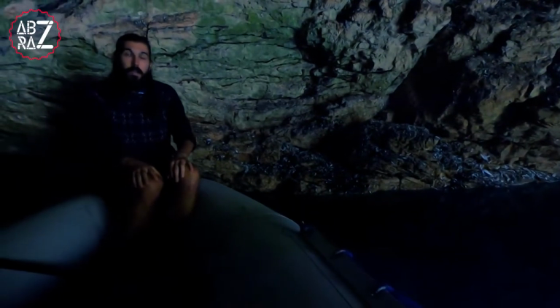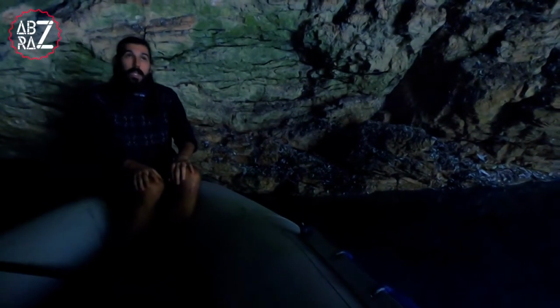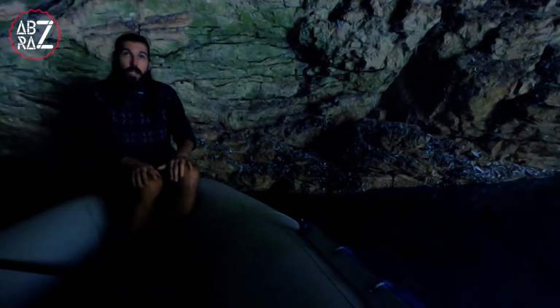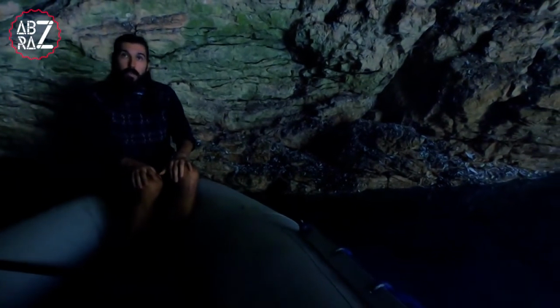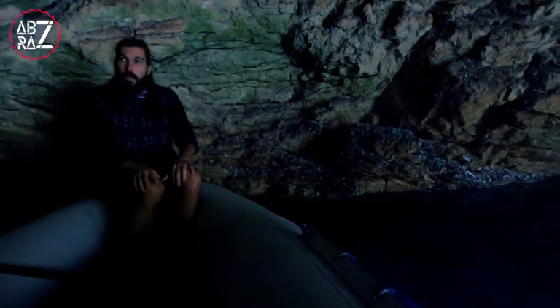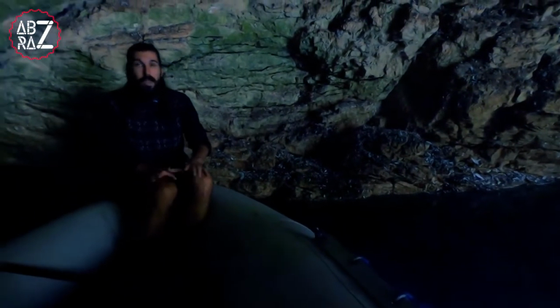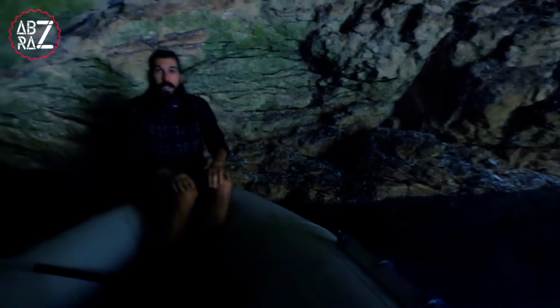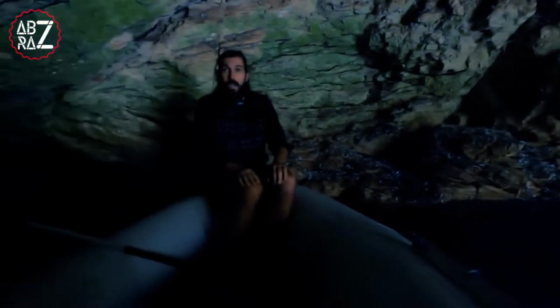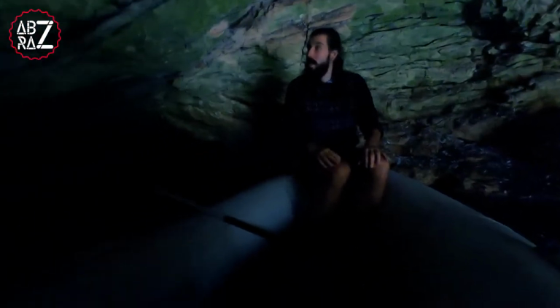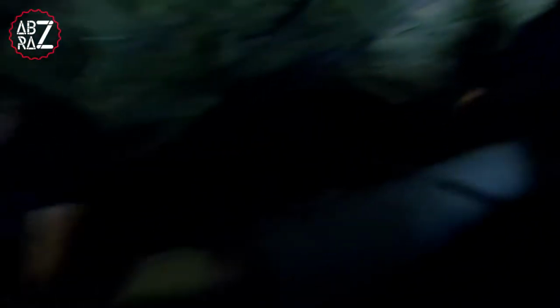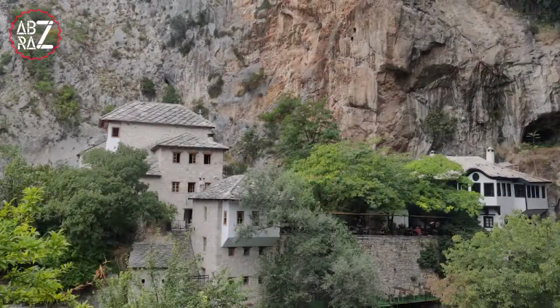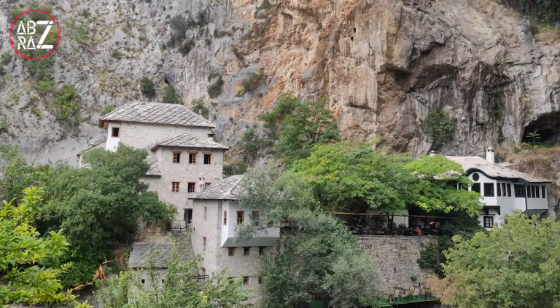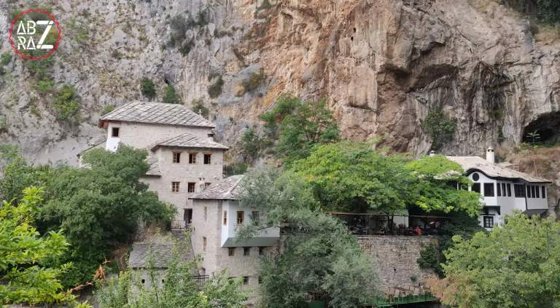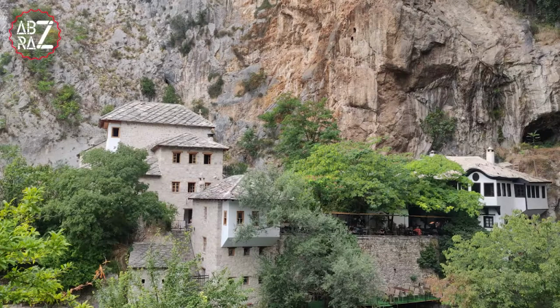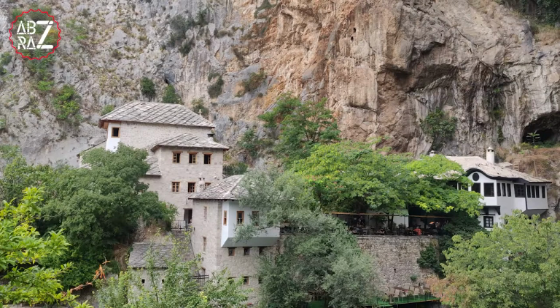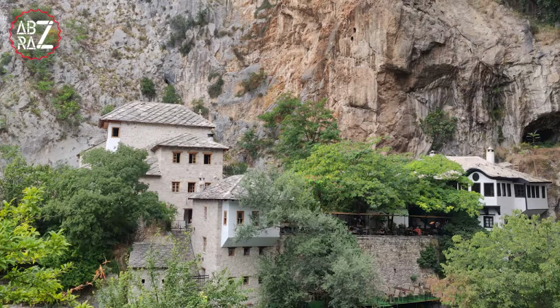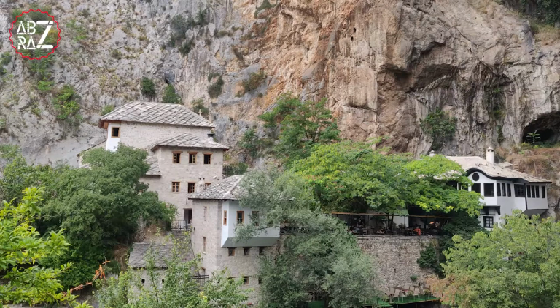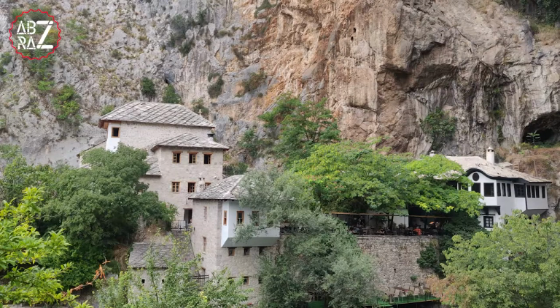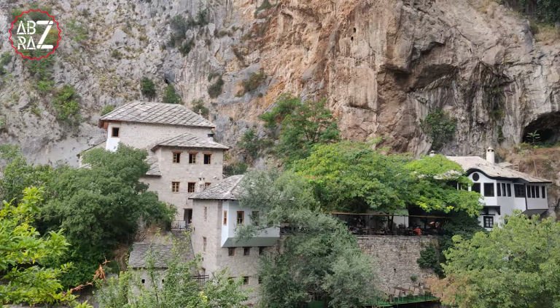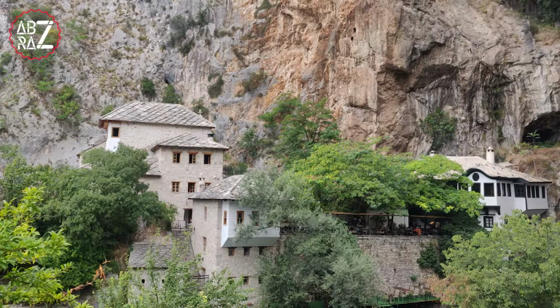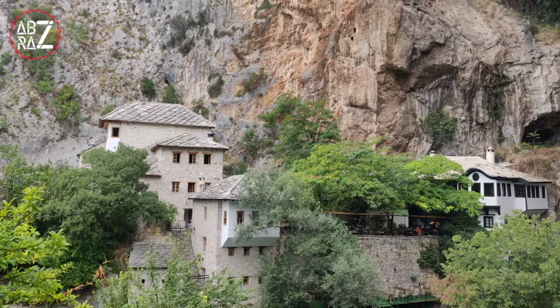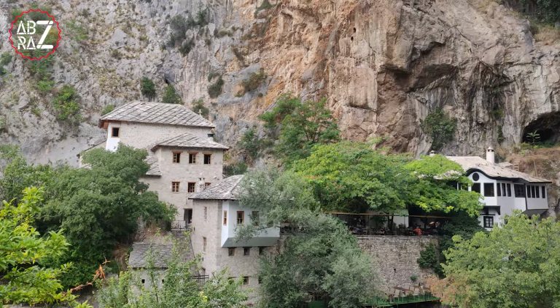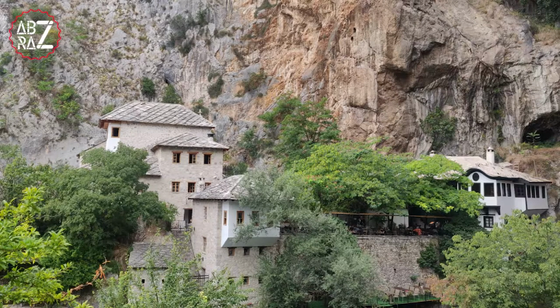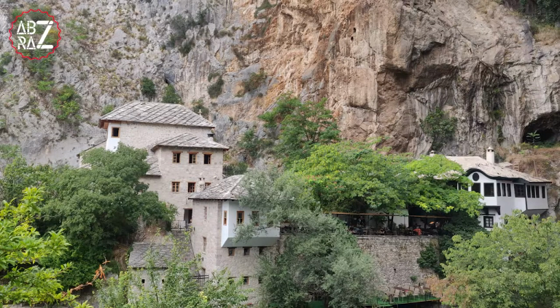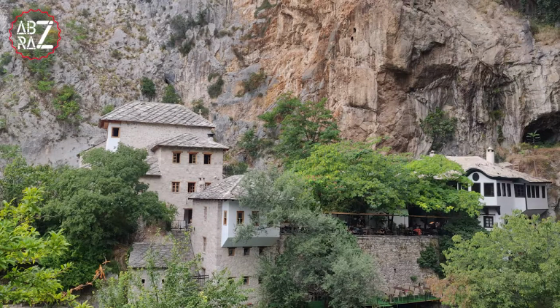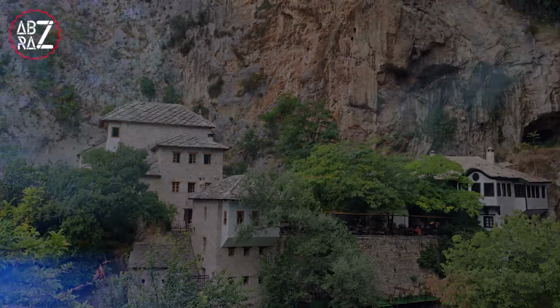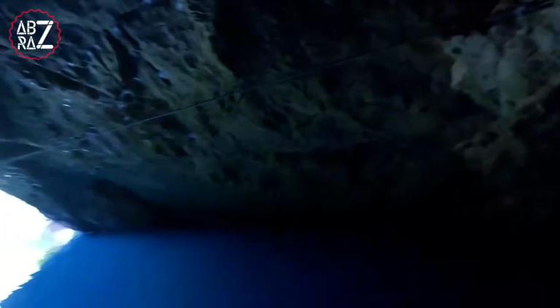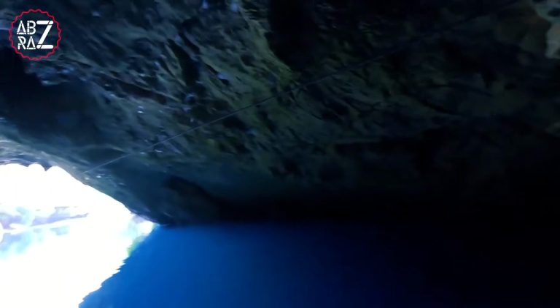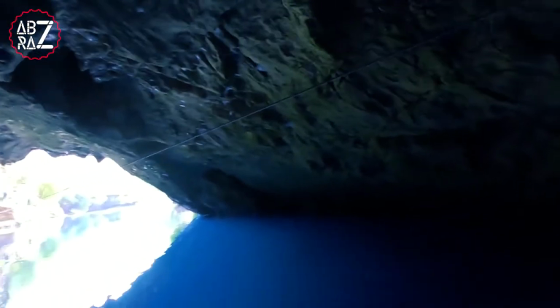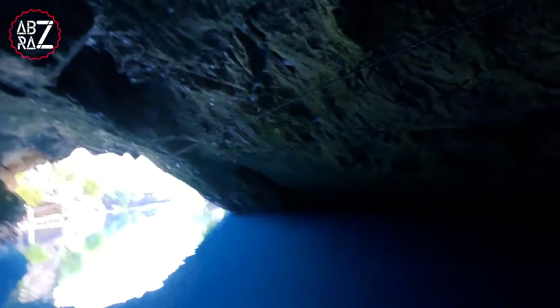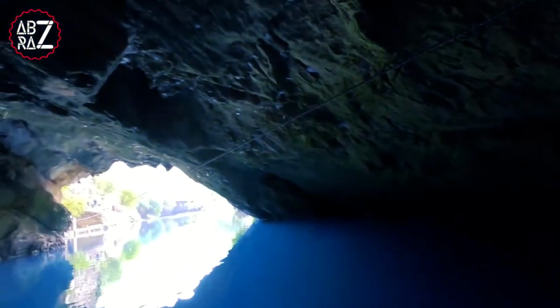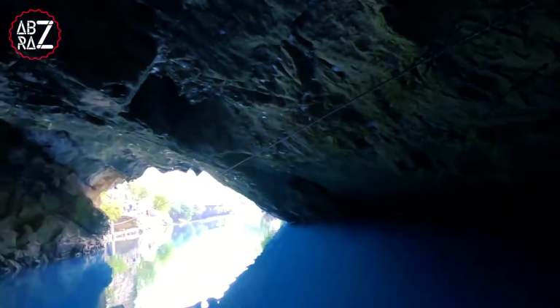Even the restaurants are built mostly above the water line. All the water goes up to the restaurants and everything. The restaurants are built on elevated structures — you have to raise the structures.